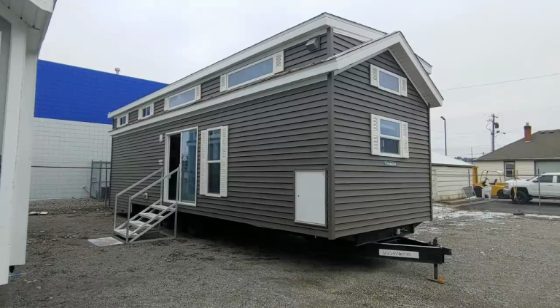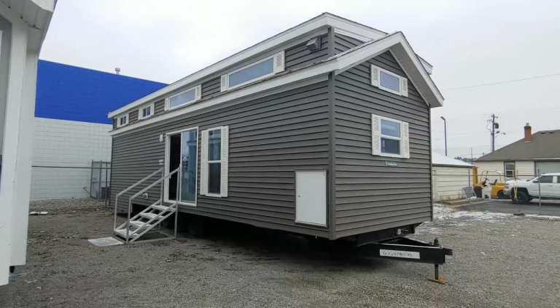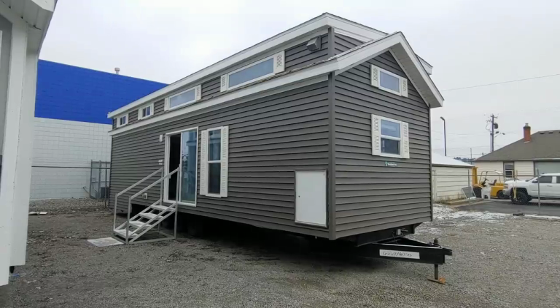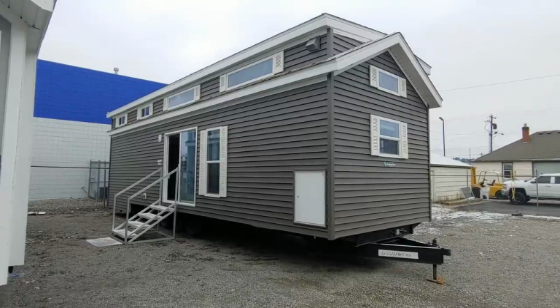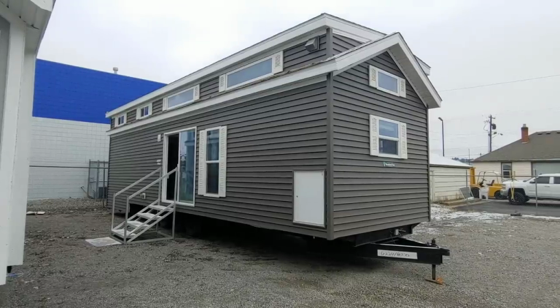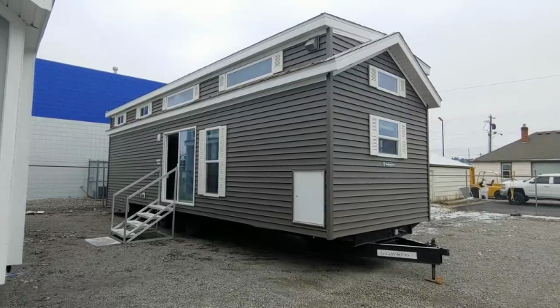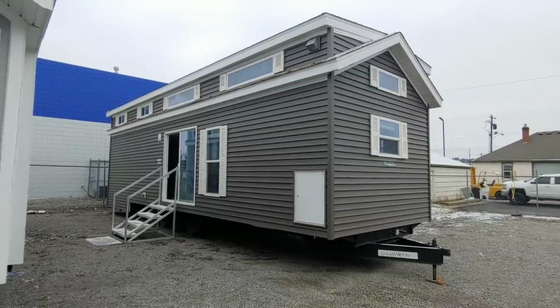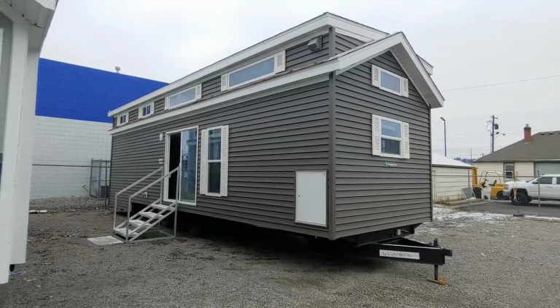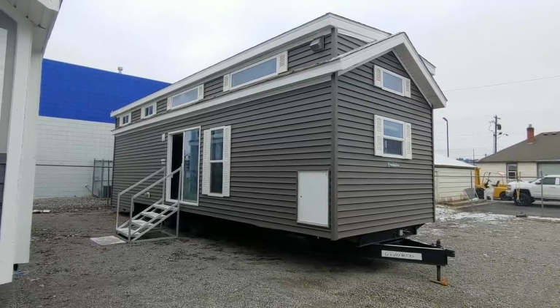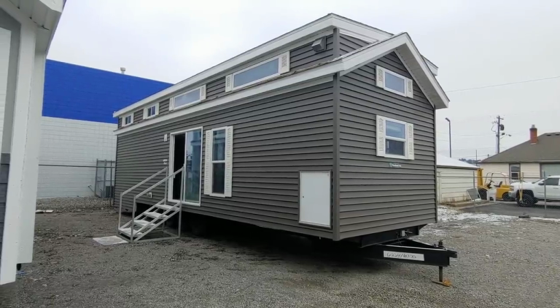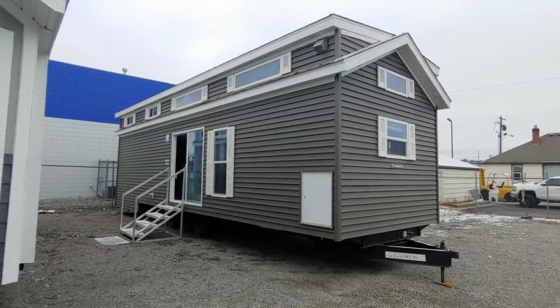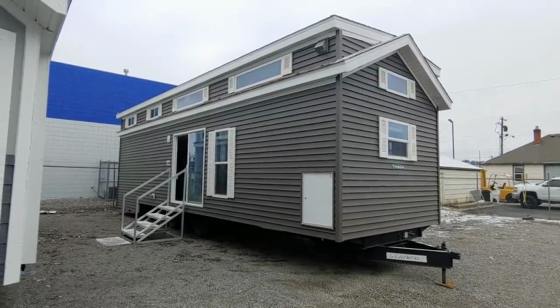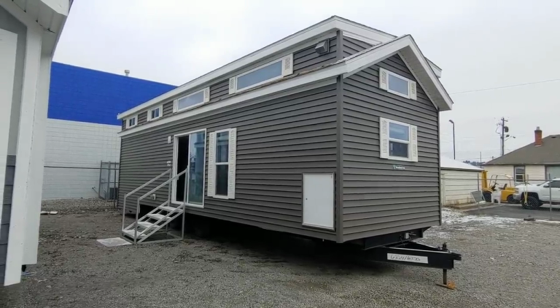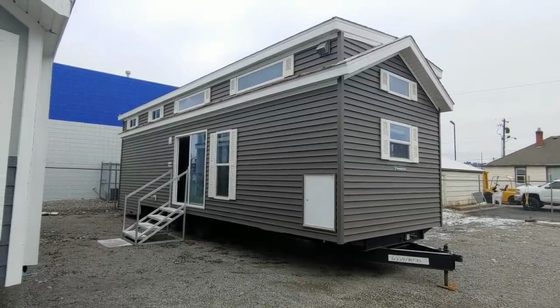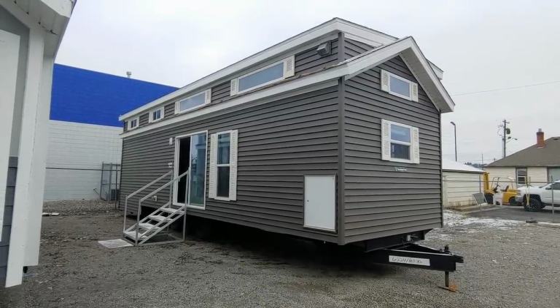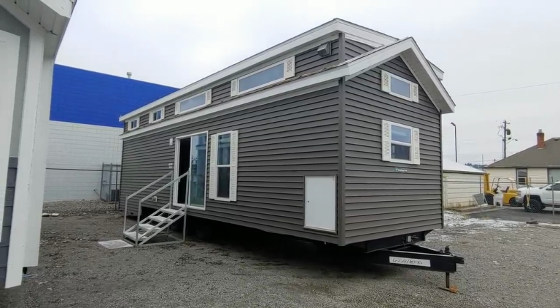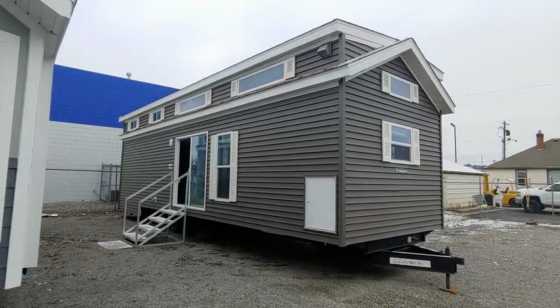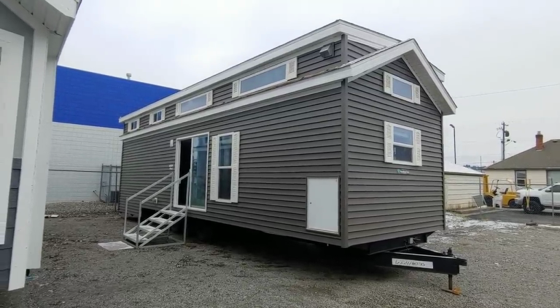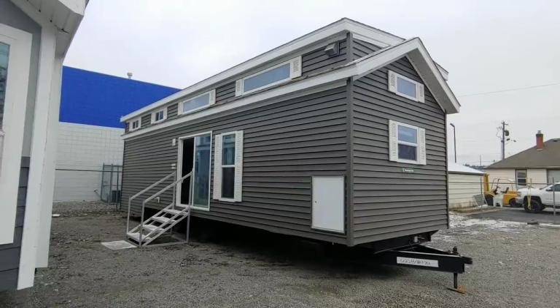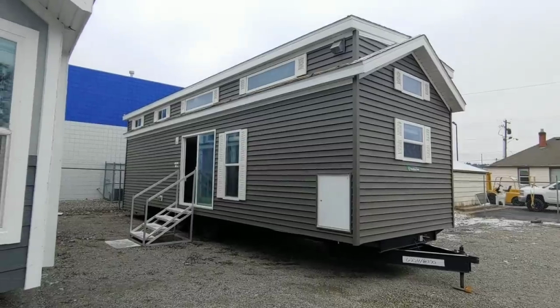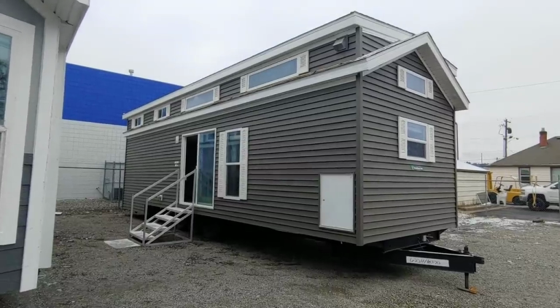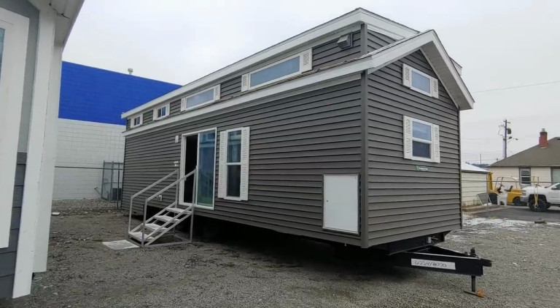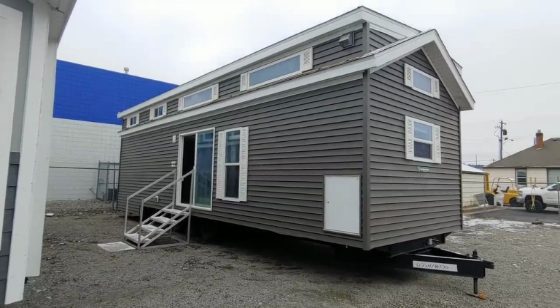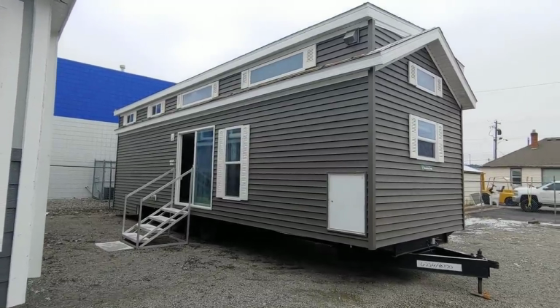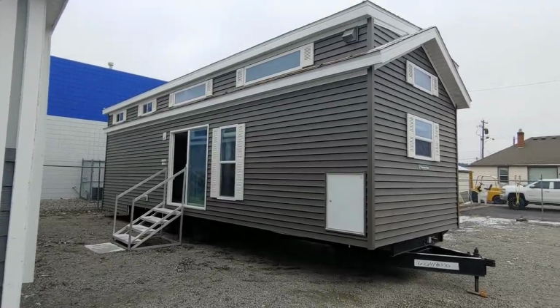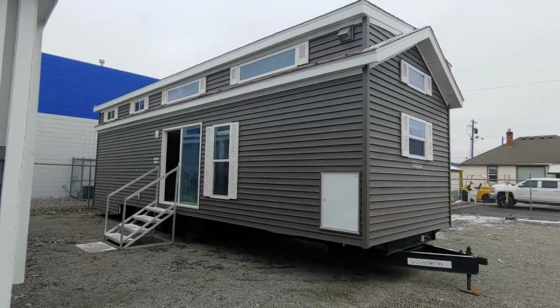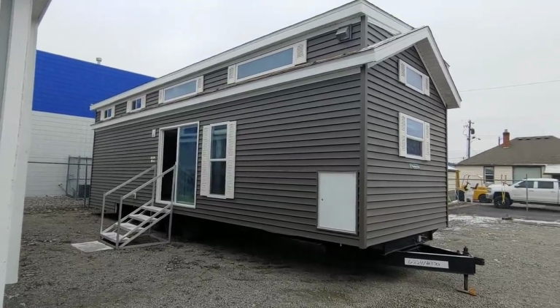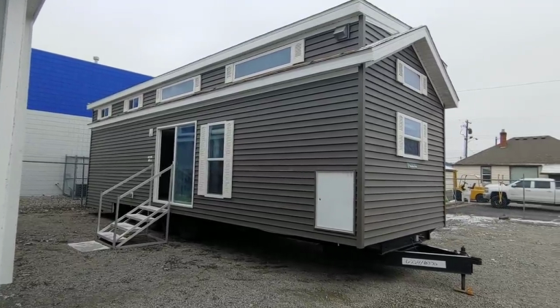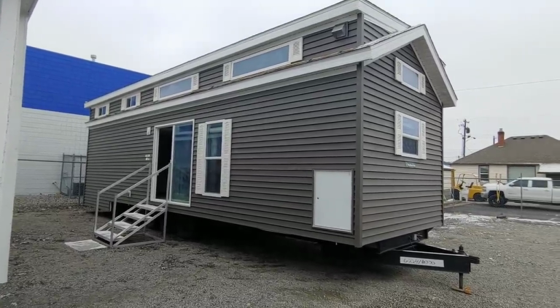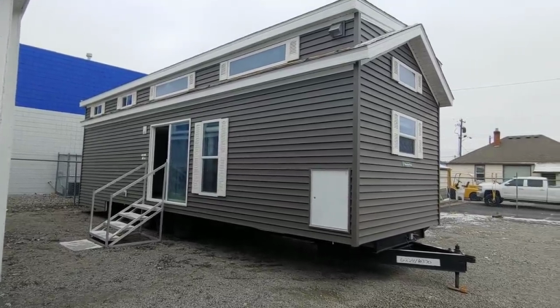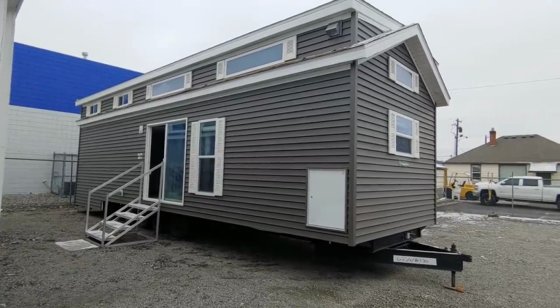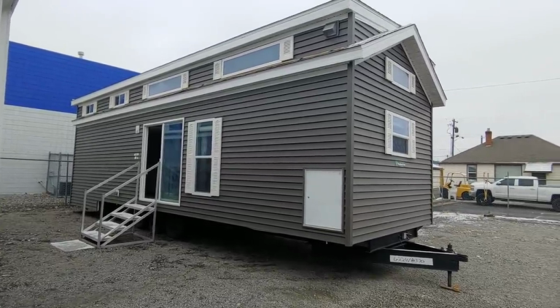Good afternoon folks, Joey Nelson here at Park Model Homes. Today we're going to be showcasing our brand new 2020 Woodland Park front kitchen unit. This is our 264 floor plan — very new design, very excited to have it here.